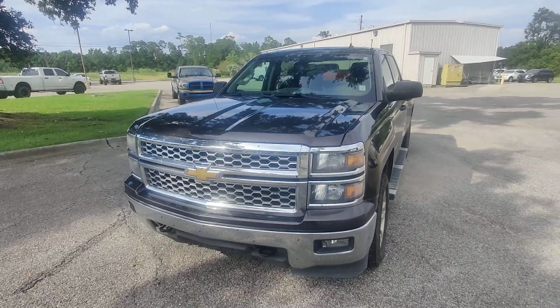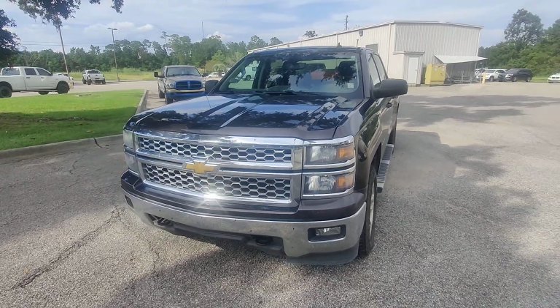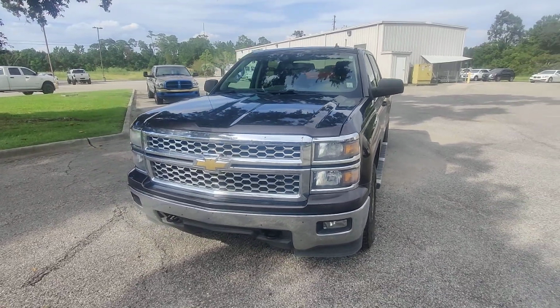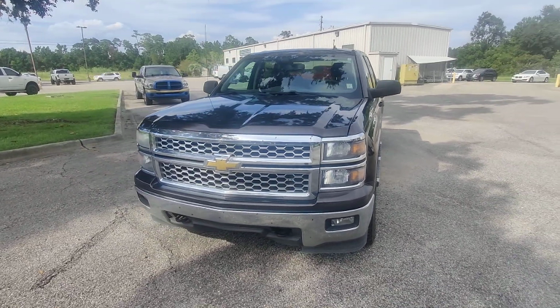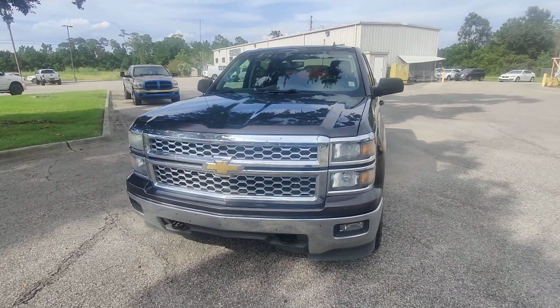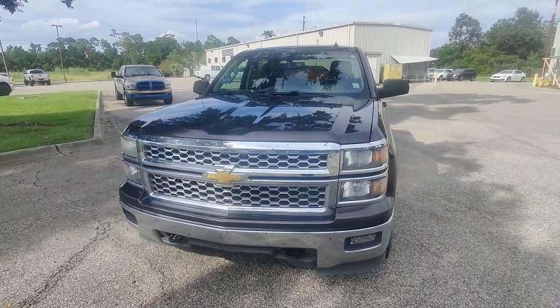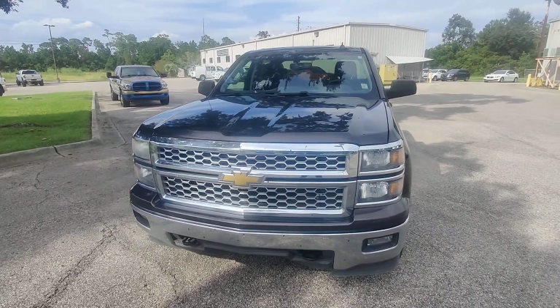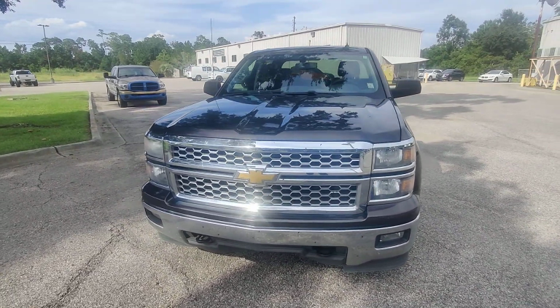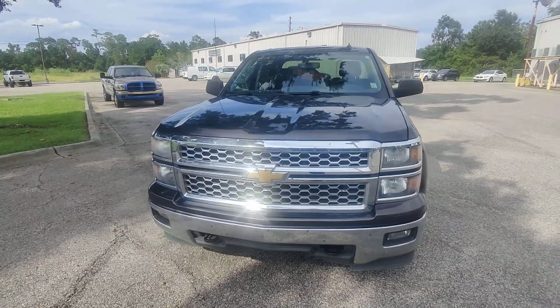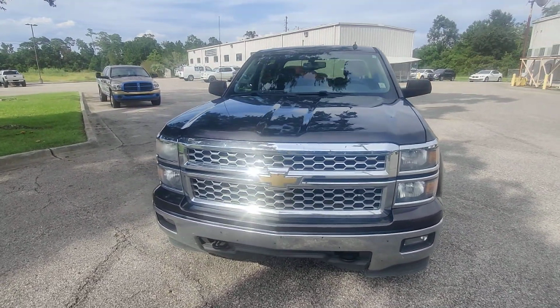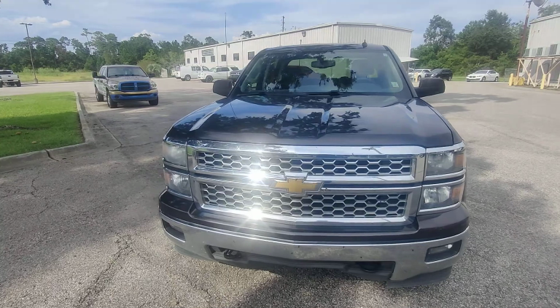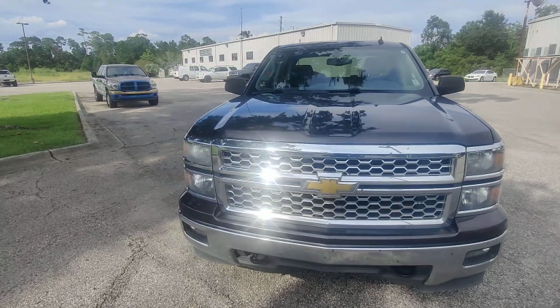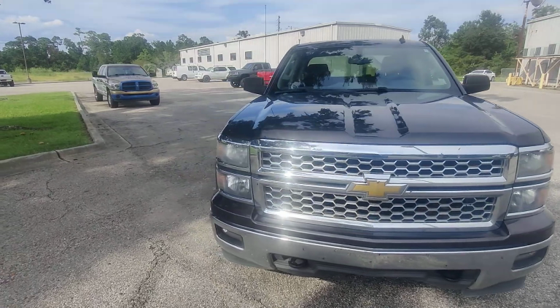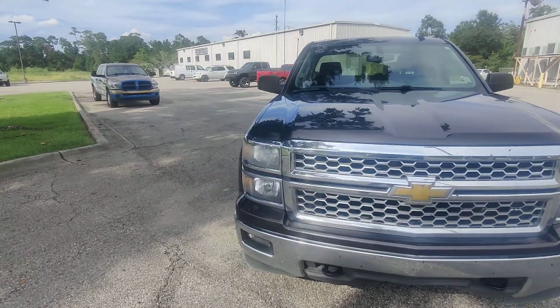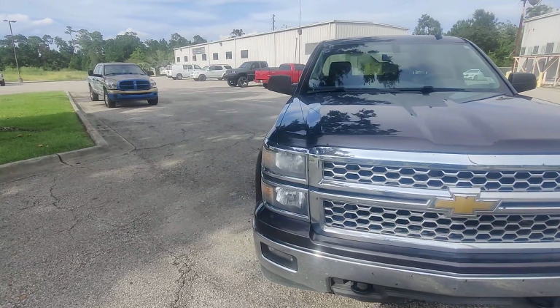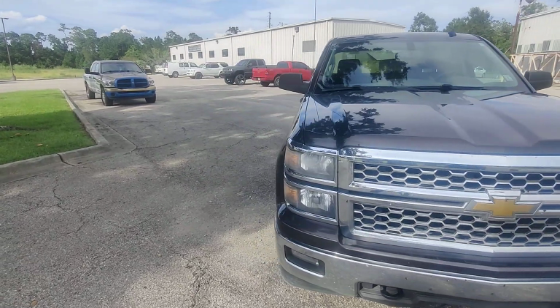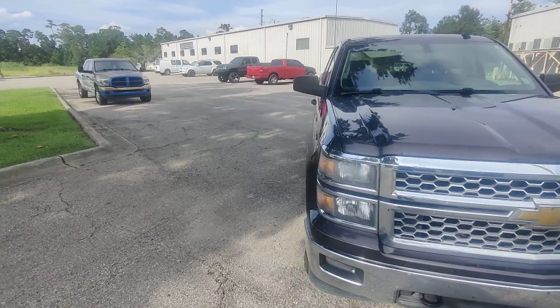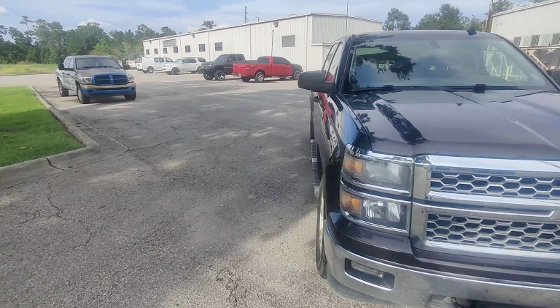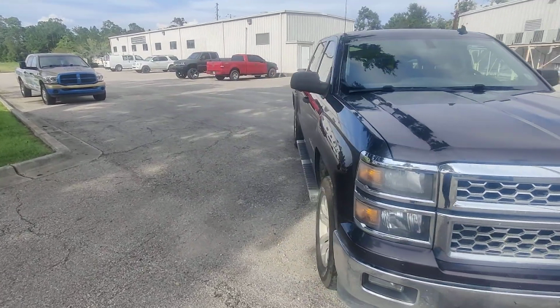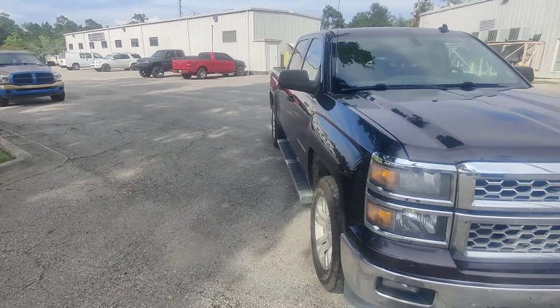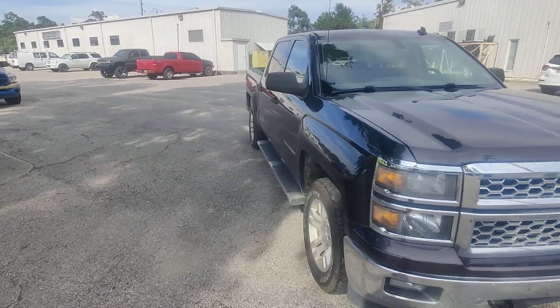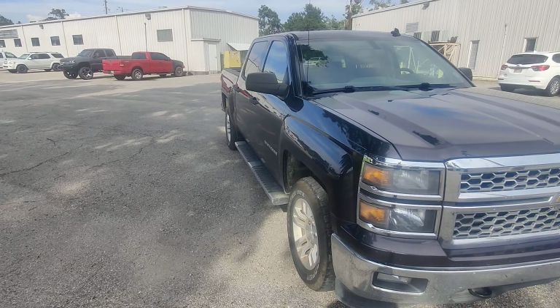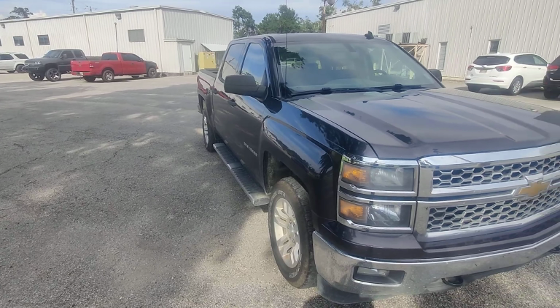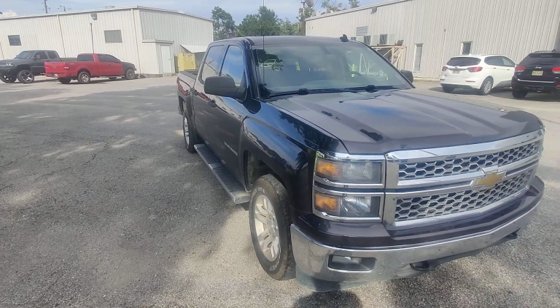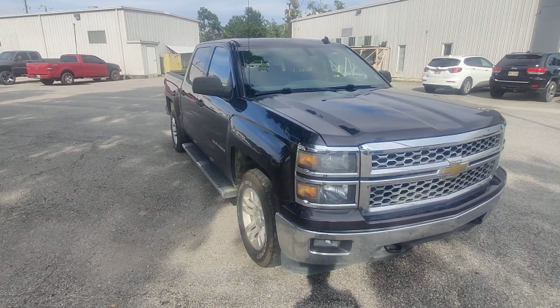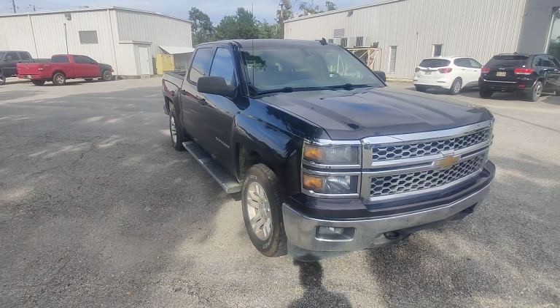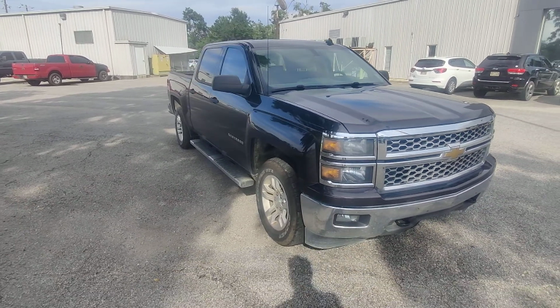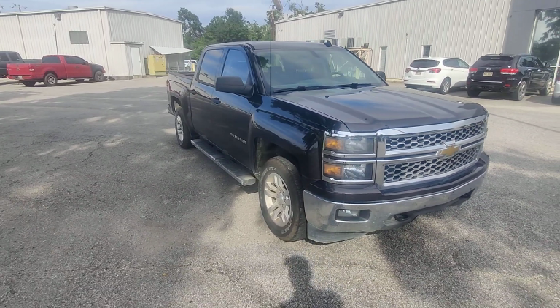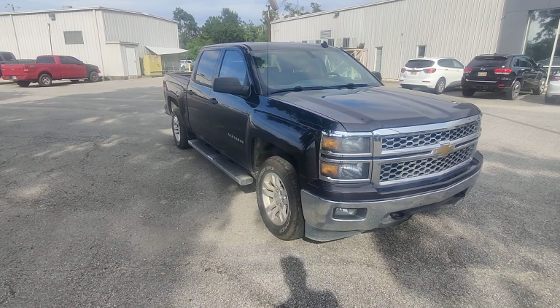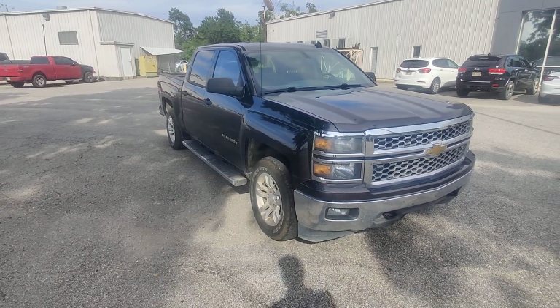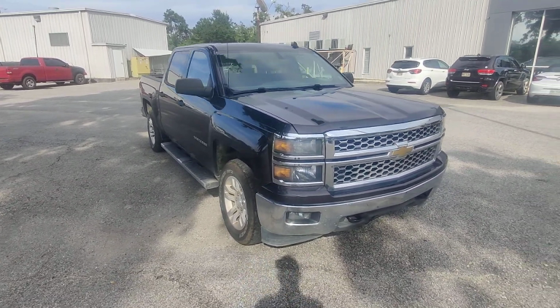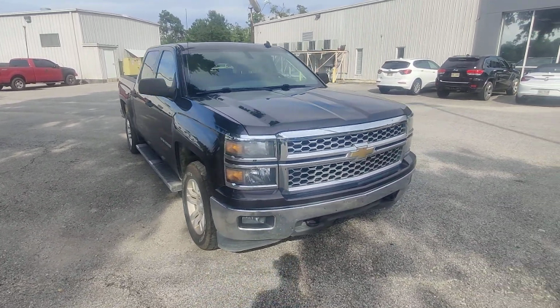I don't usually like showing my vehicles like this, brother. As you can see, it's a little dirty. It hasn't been detailed. My guys haven't really been able to put their hands on it, but I just feel like you're going to miss out on an opportunity here if I don't show it to you.